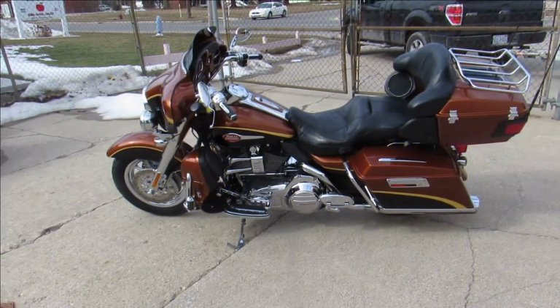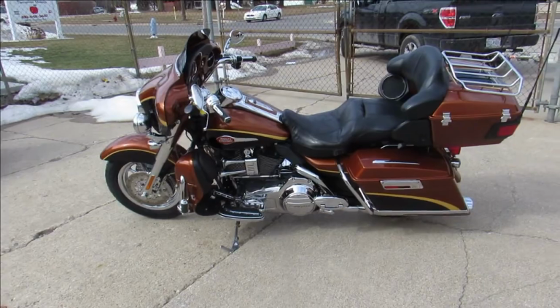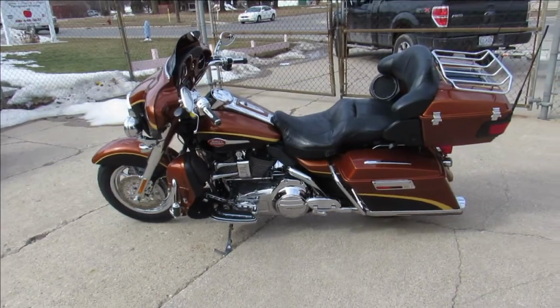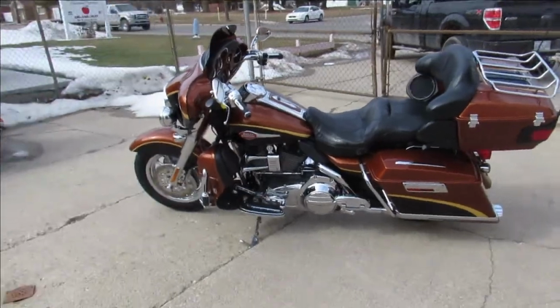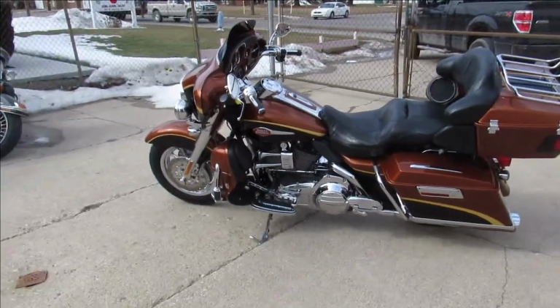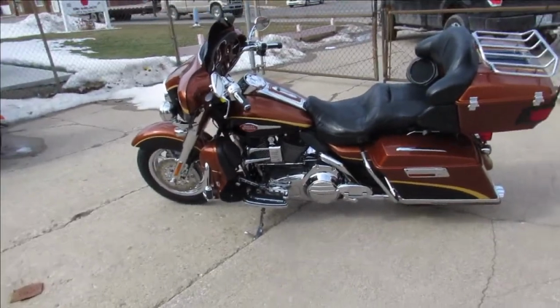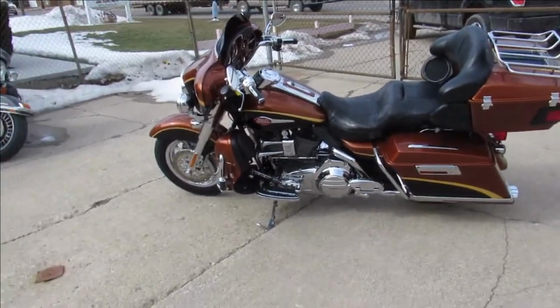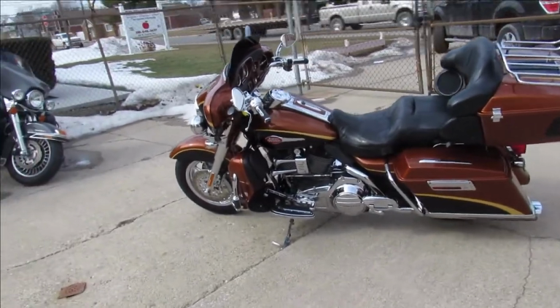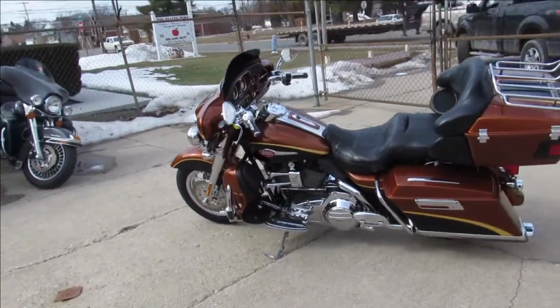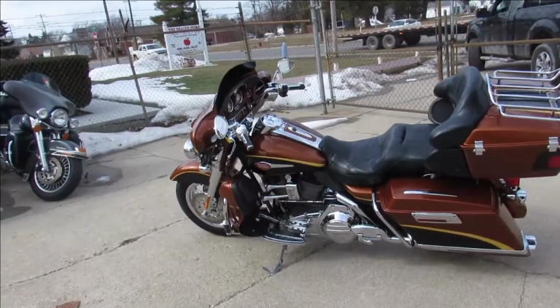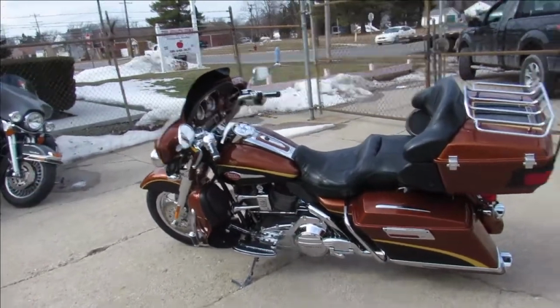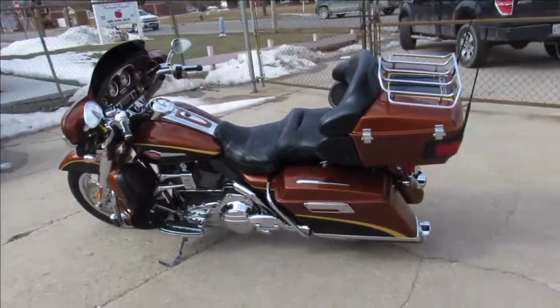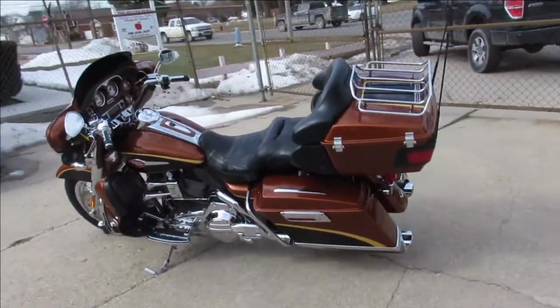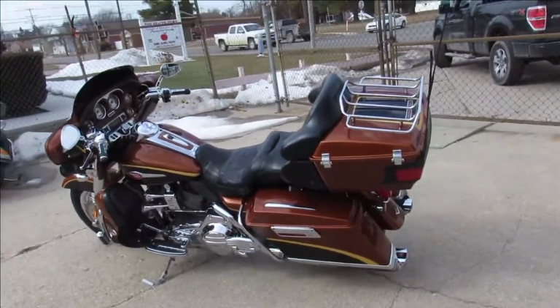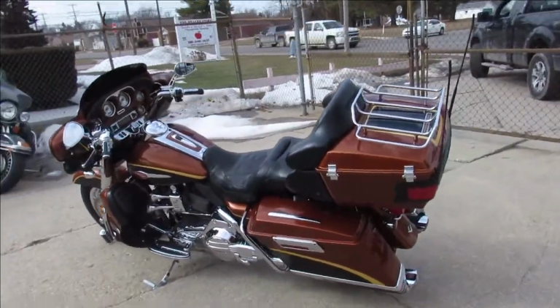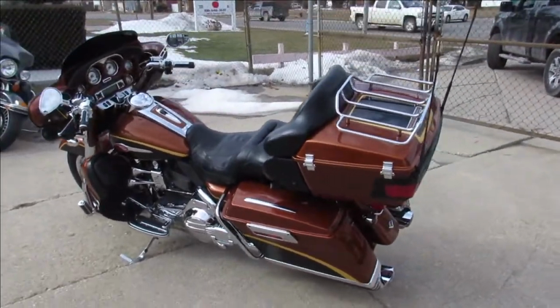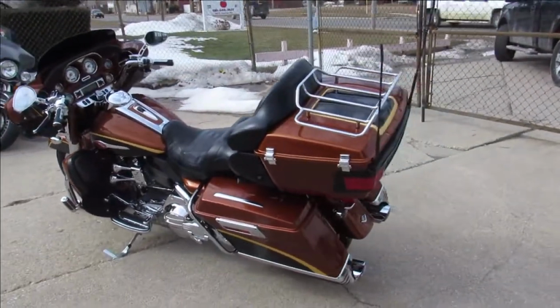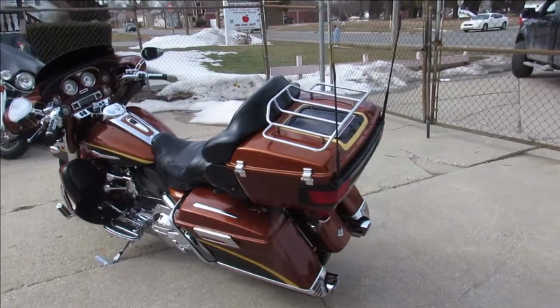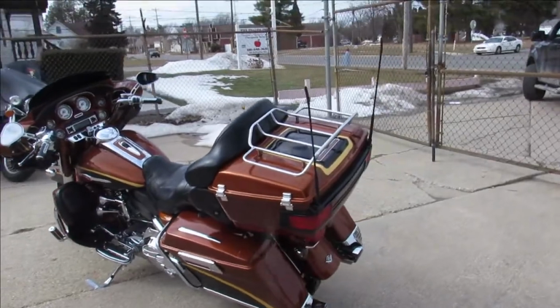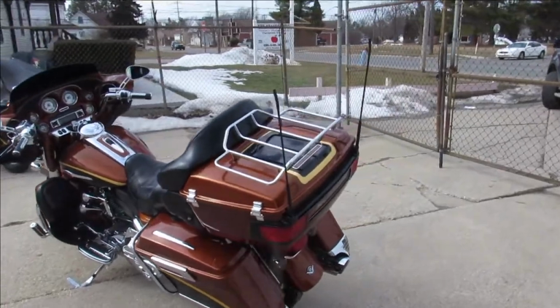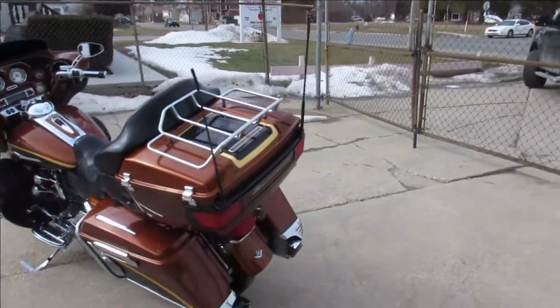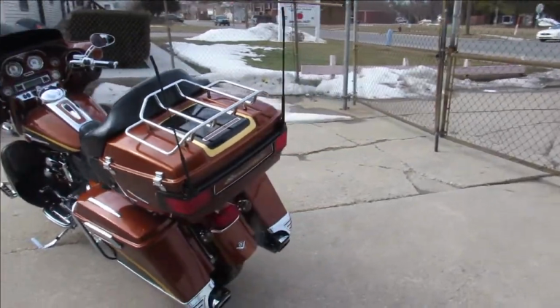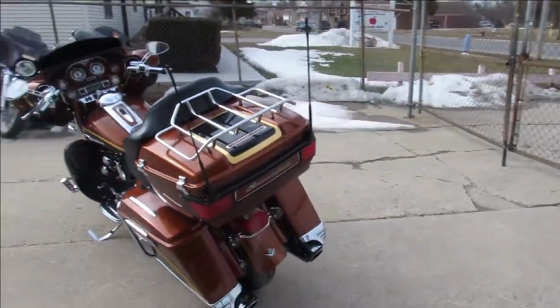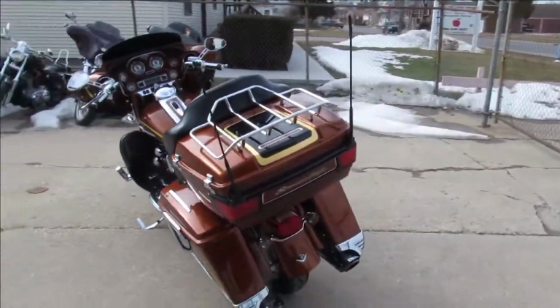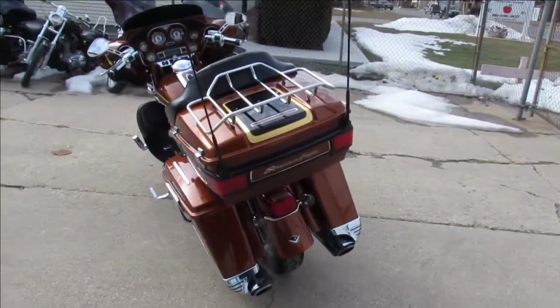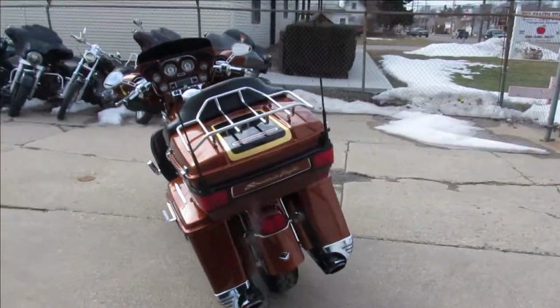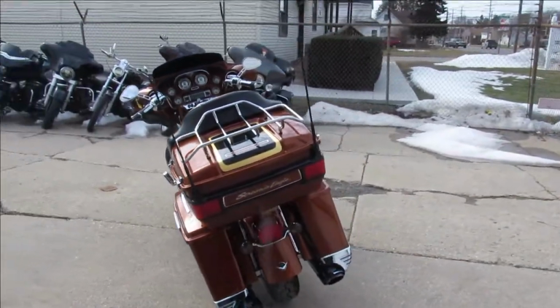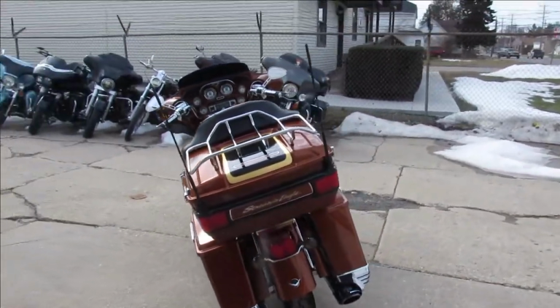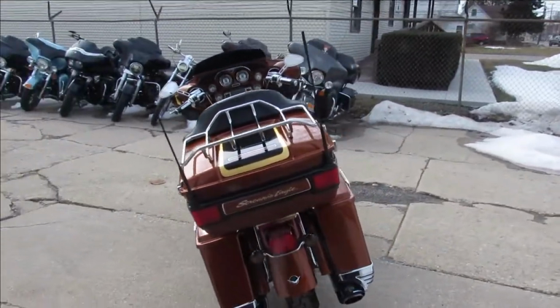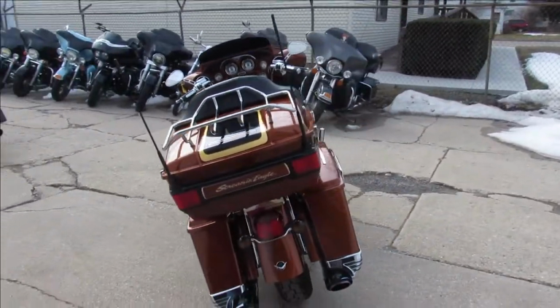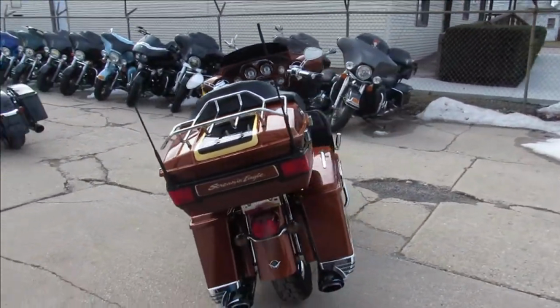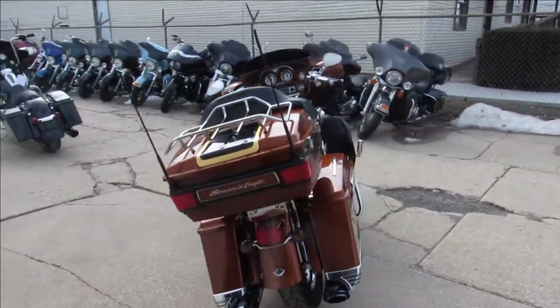Hey guys, it's Approval Powersports. It is gorgeous outside. It's got to be, what do you think, Drew — 60 degrees? It's got to be 60 today. Snow banks are going down quick. It's riding season. Had a few bikes fly by.